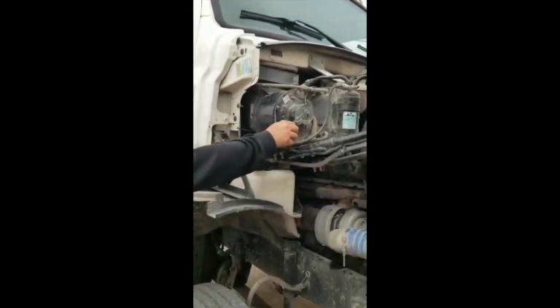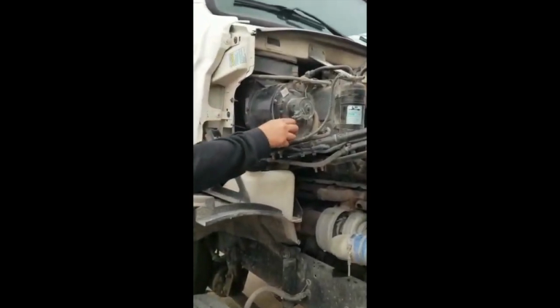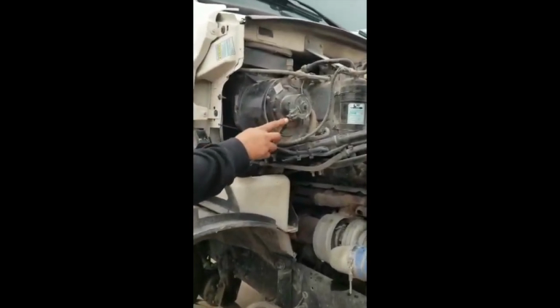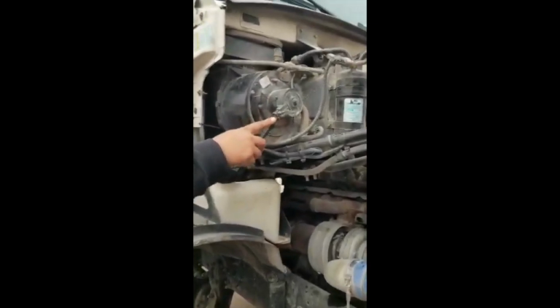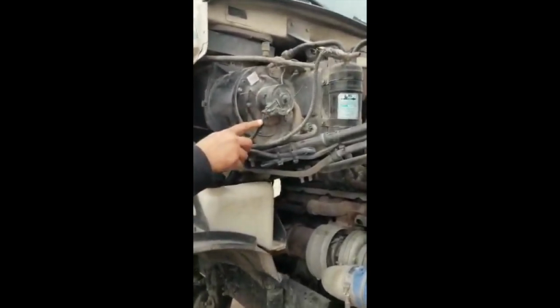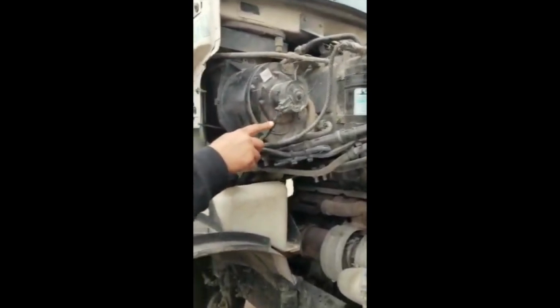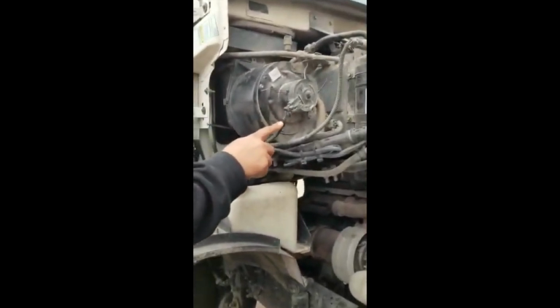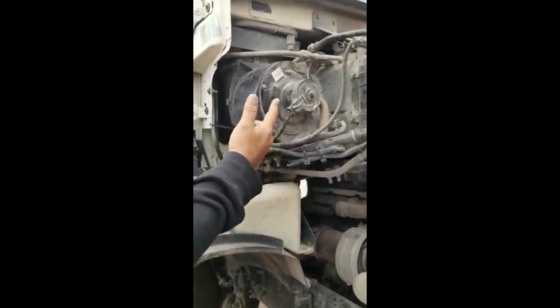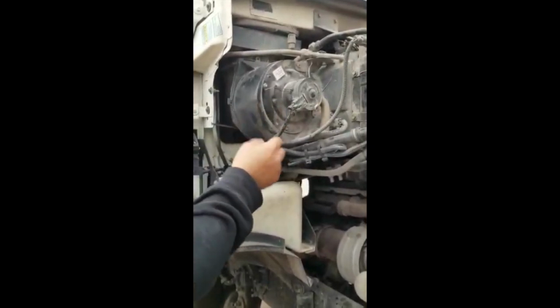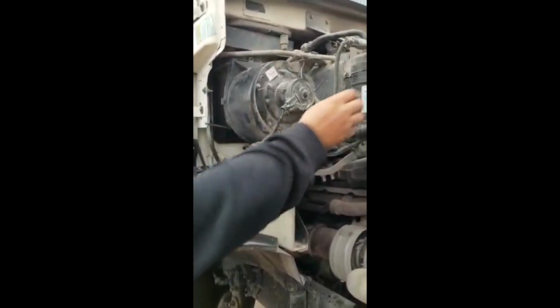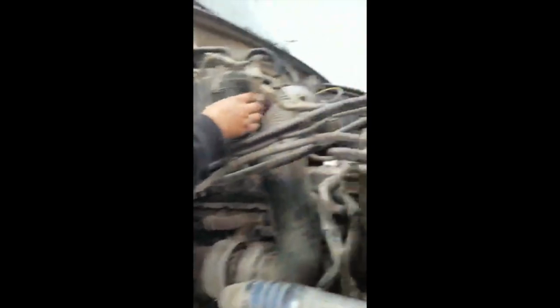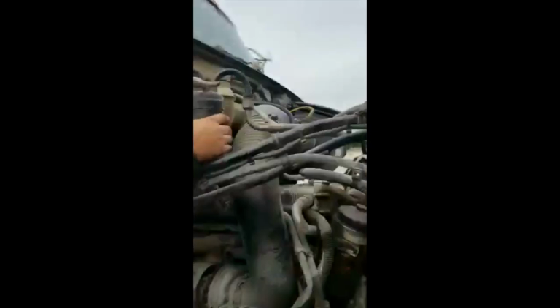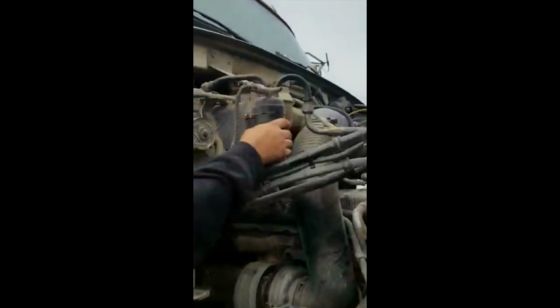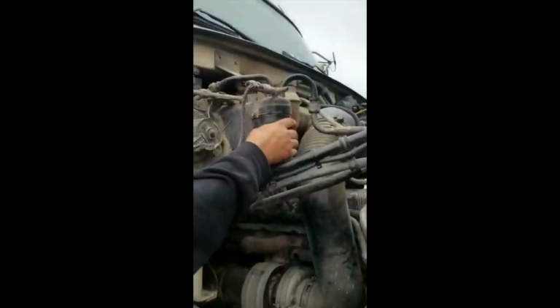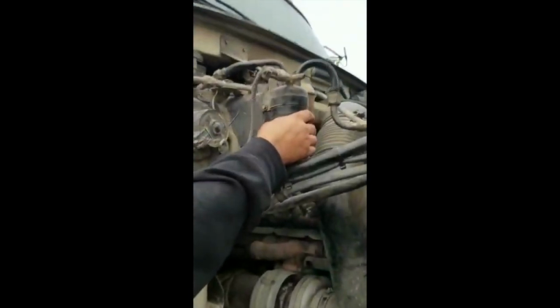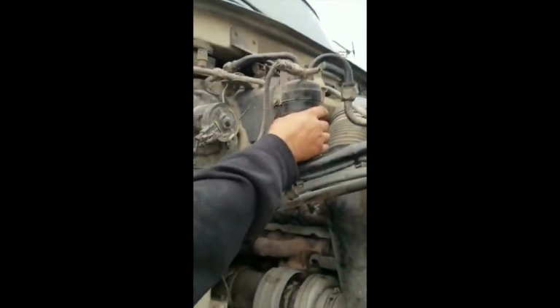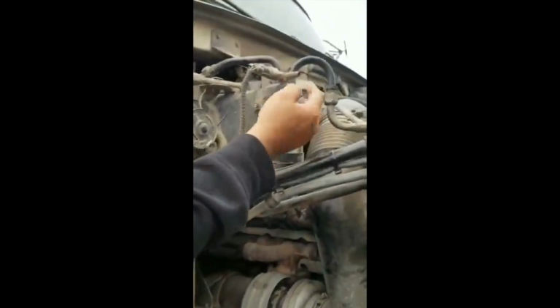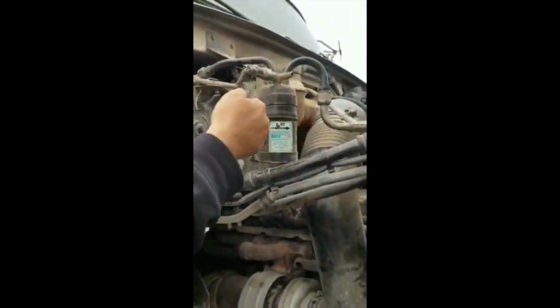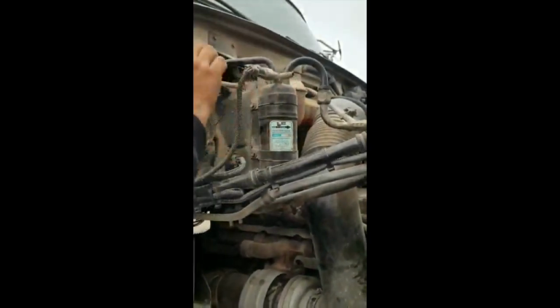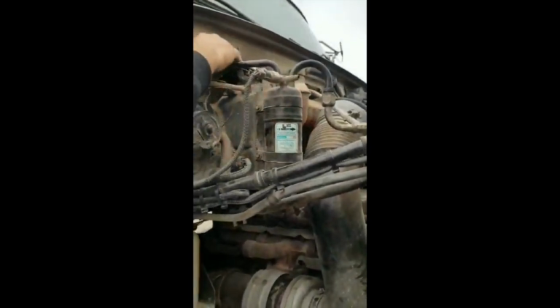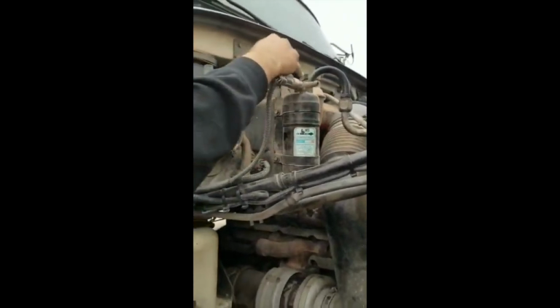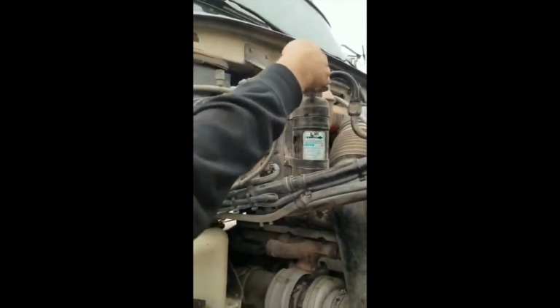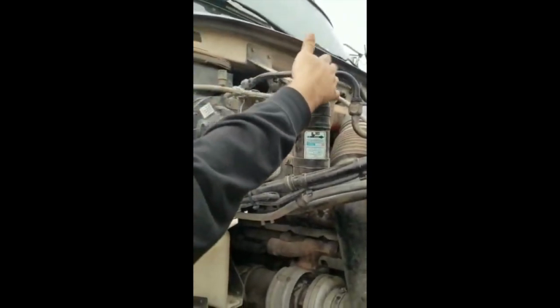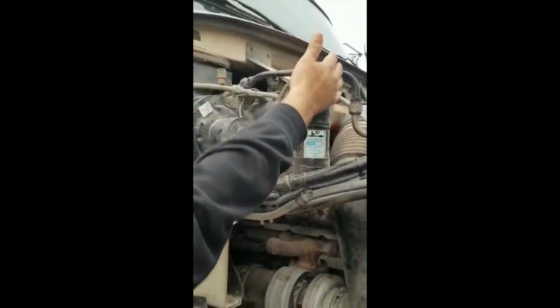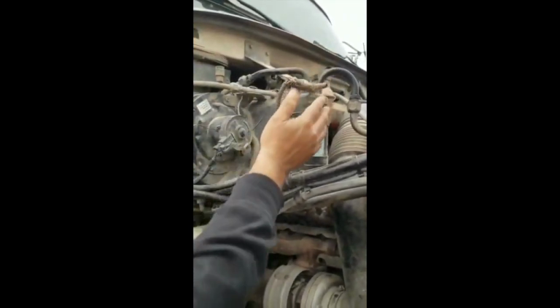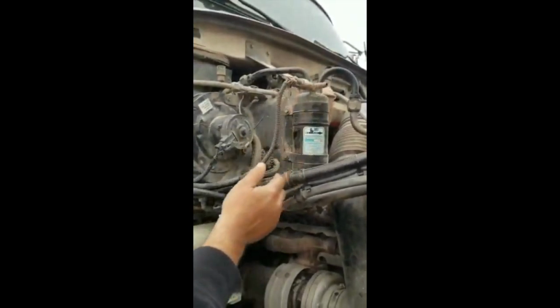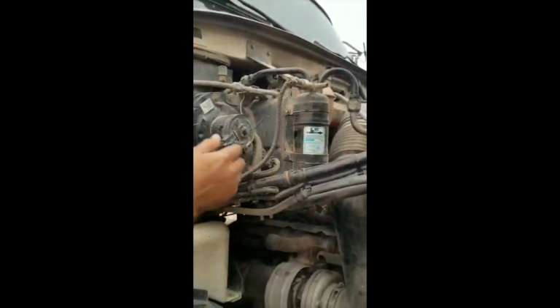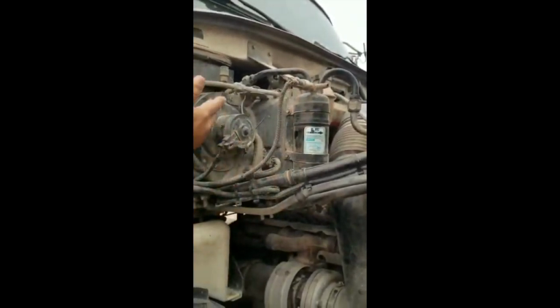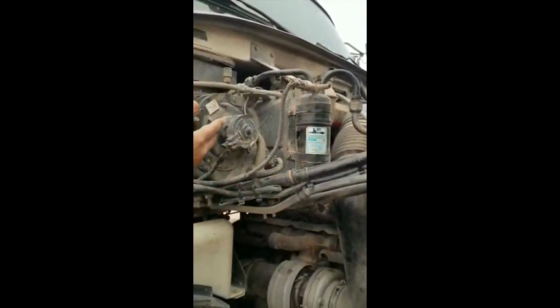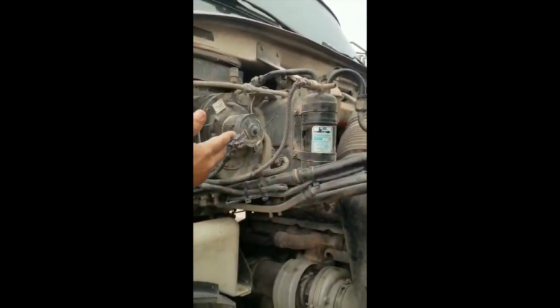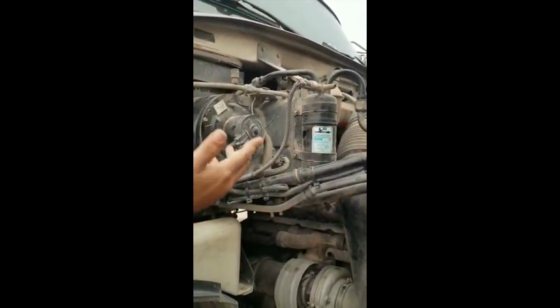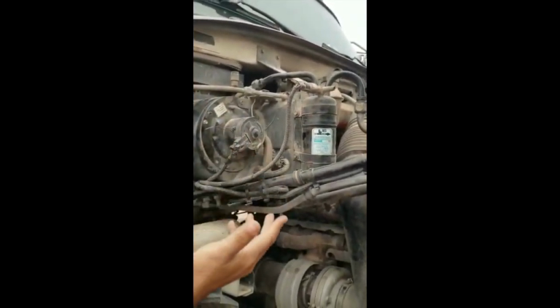Wires, properly attached. No fray, no cut, and no damage. AC dryer, properly mounted and secure to the cabin. Hoses, properly attached. No cuts. No leaks.